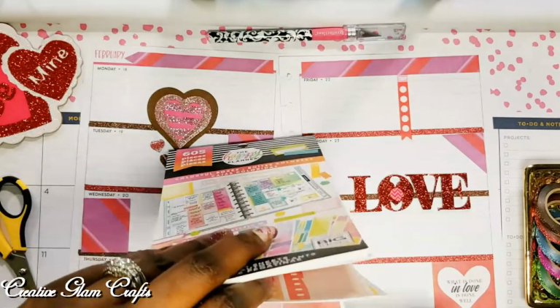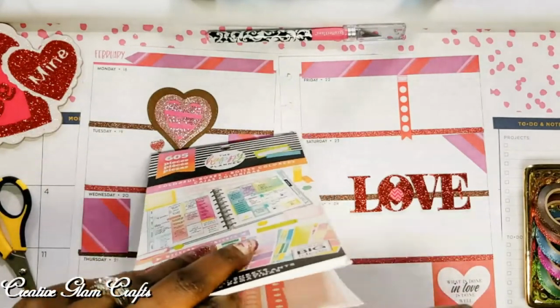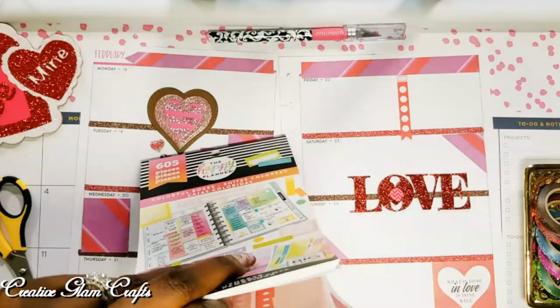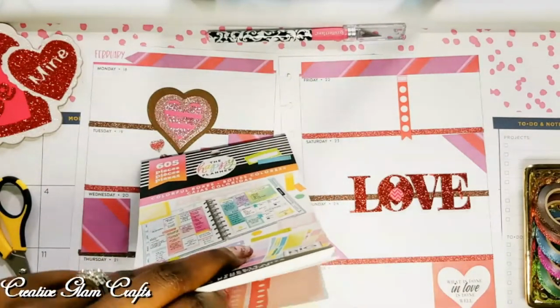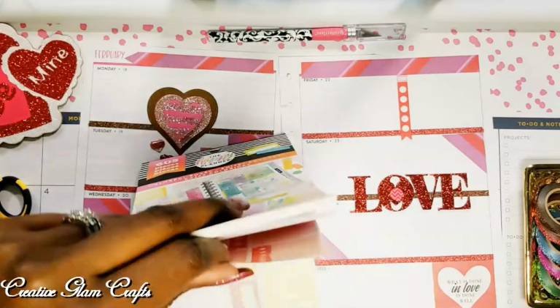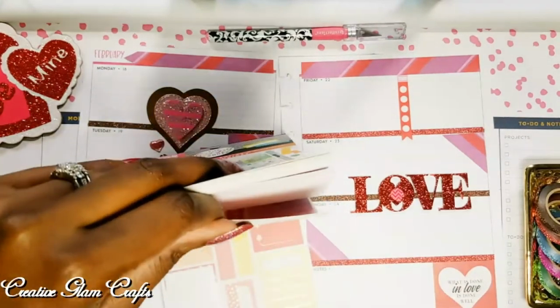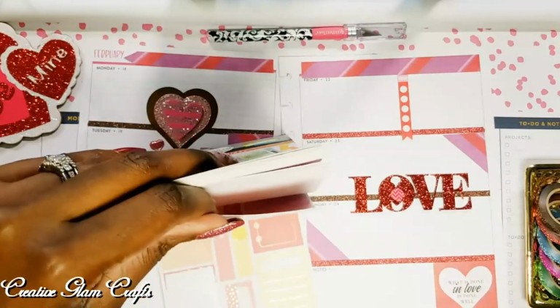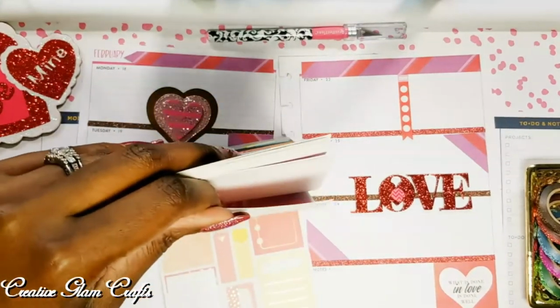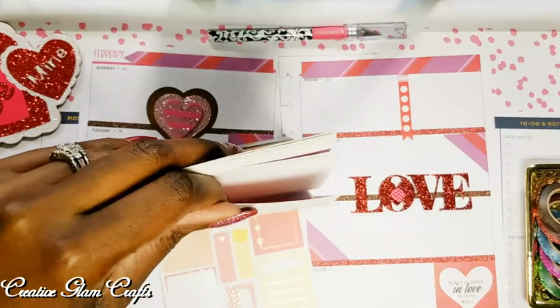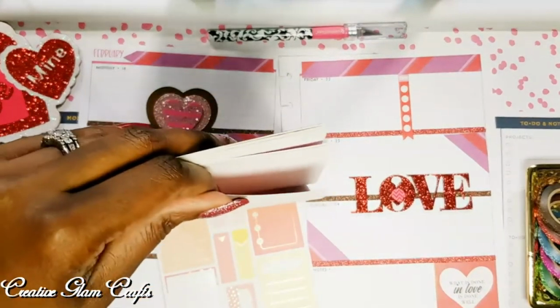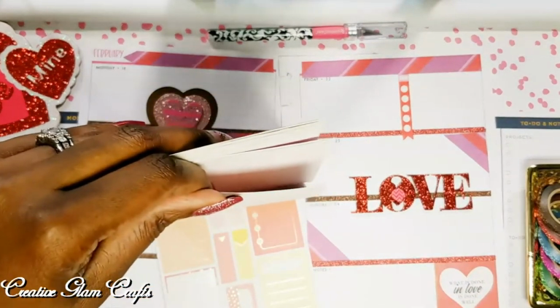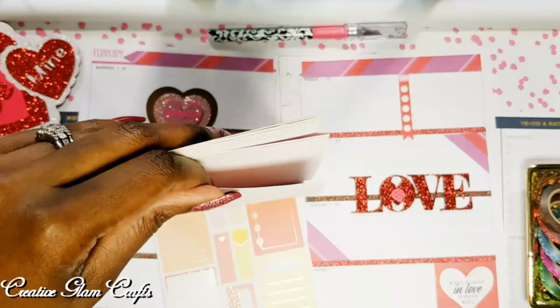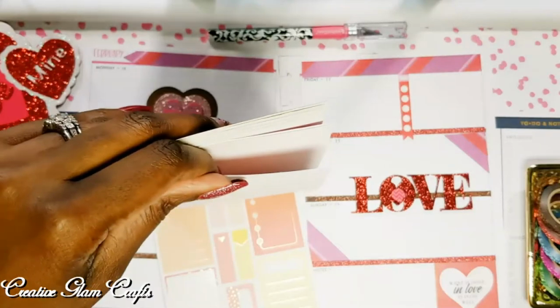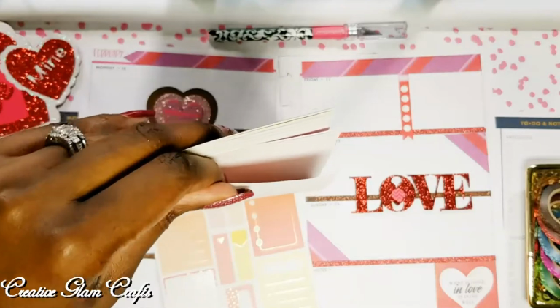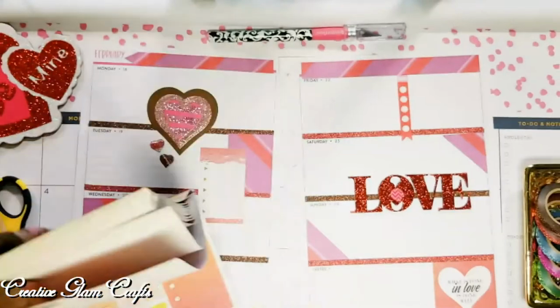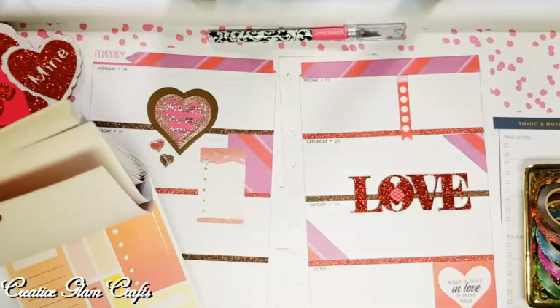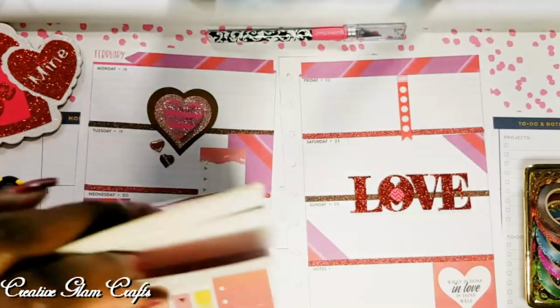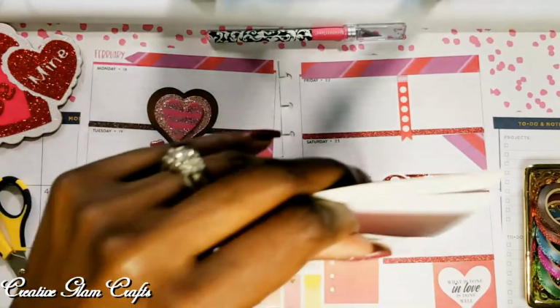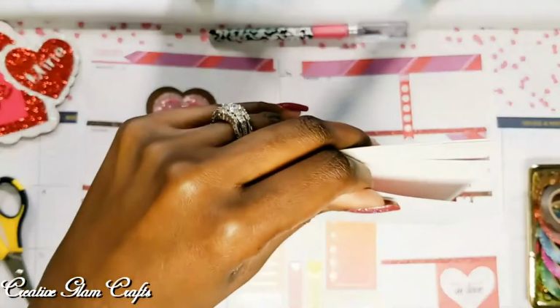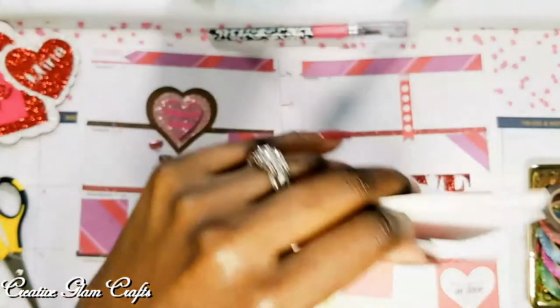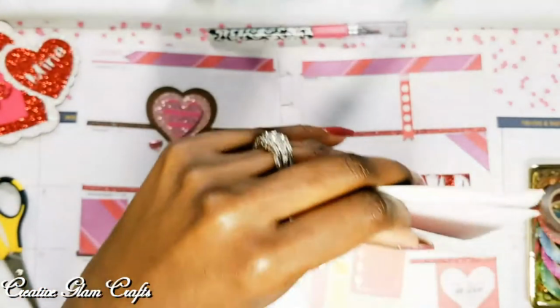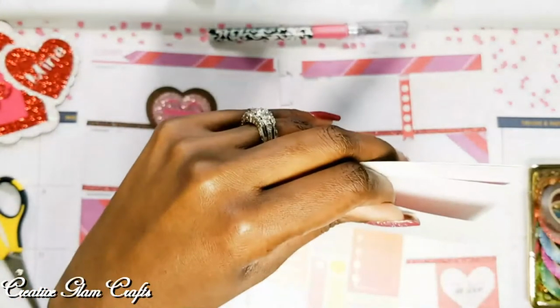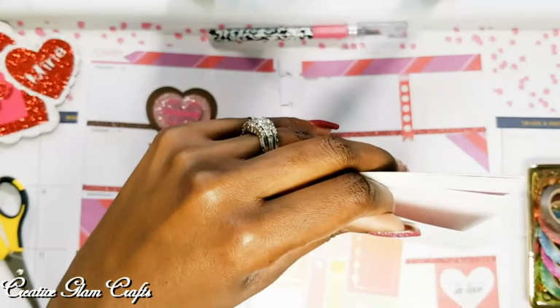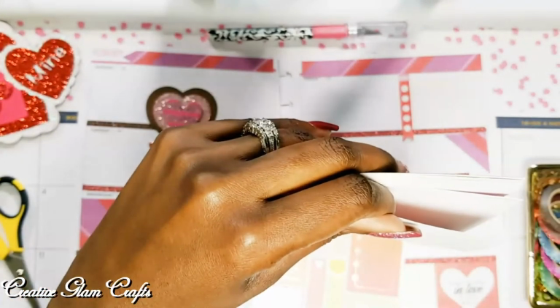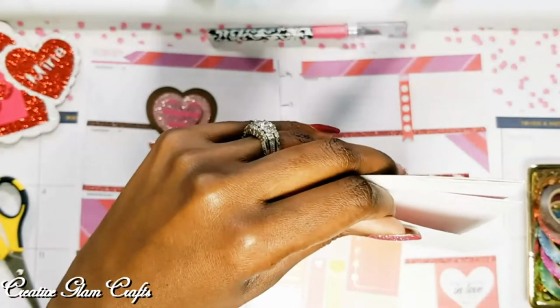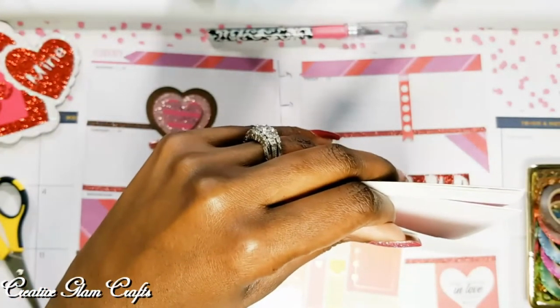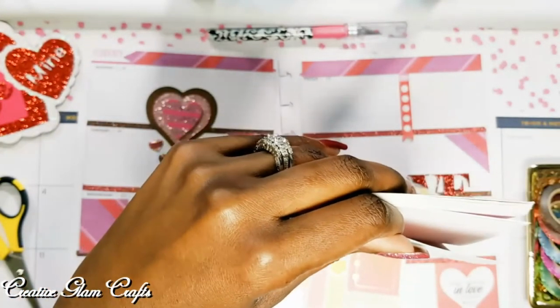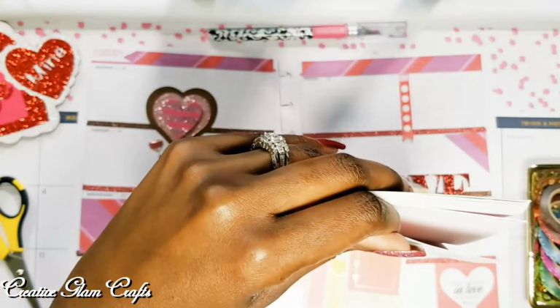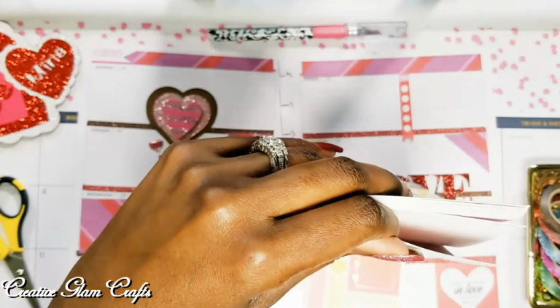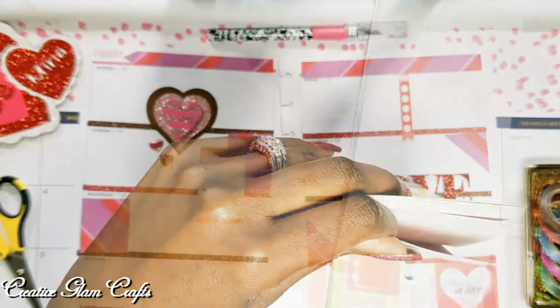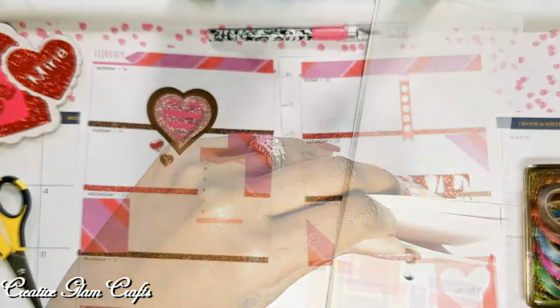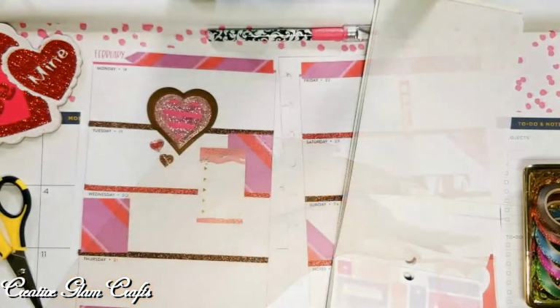I figured I might as well start using some of these stickers. I'm starting to collect quite a few of these sticker books and I decided that I need to start using them.